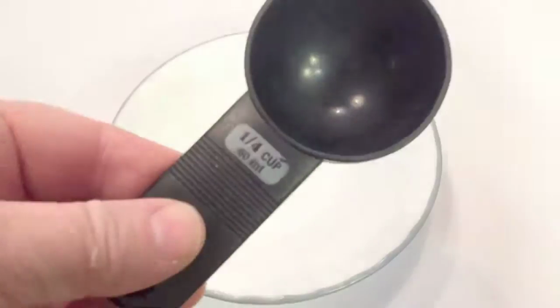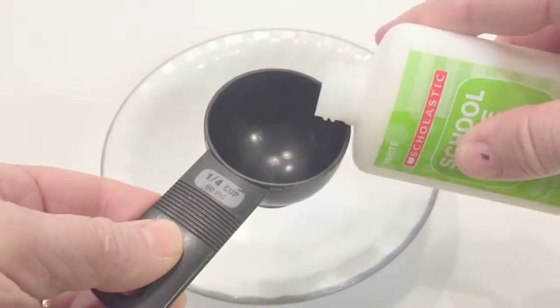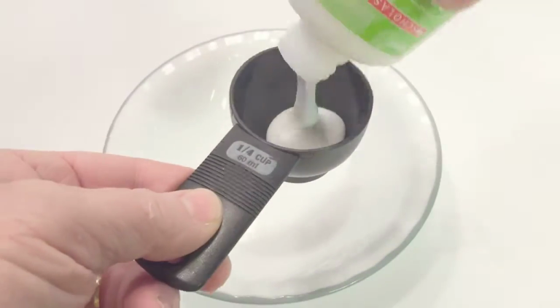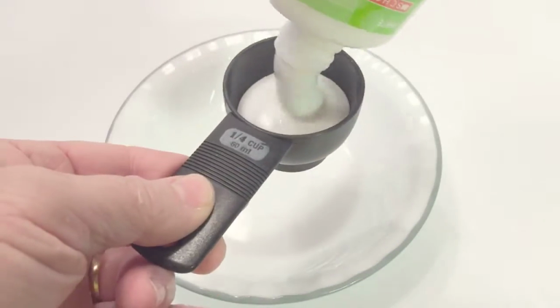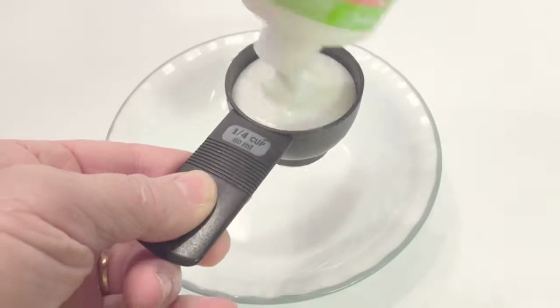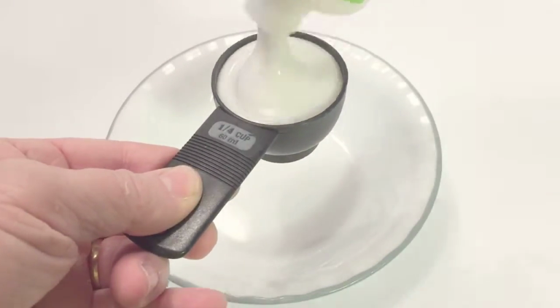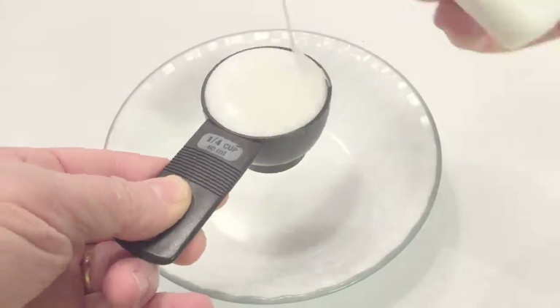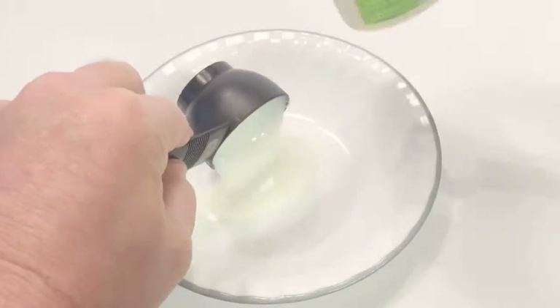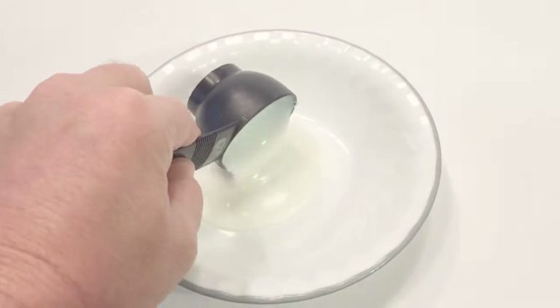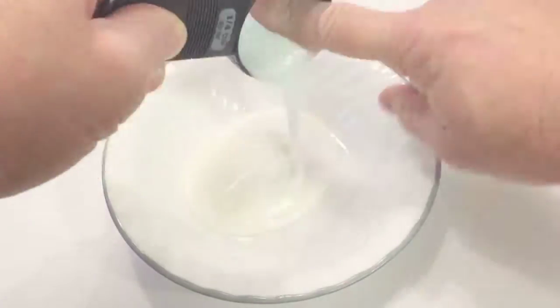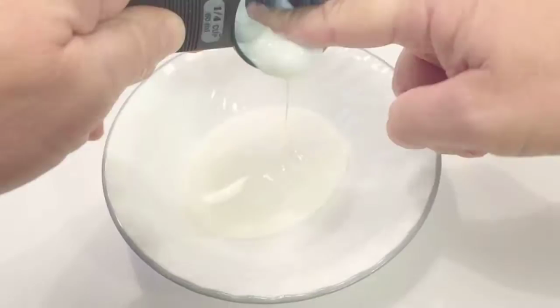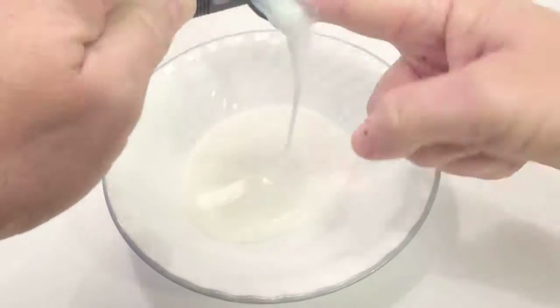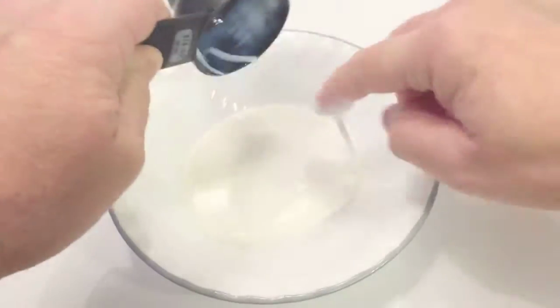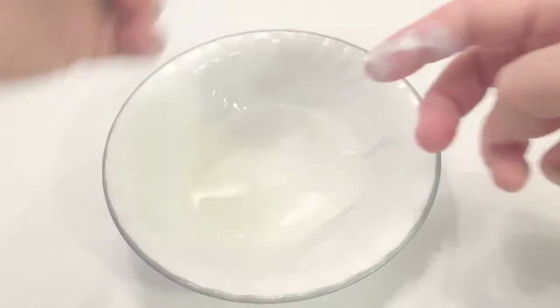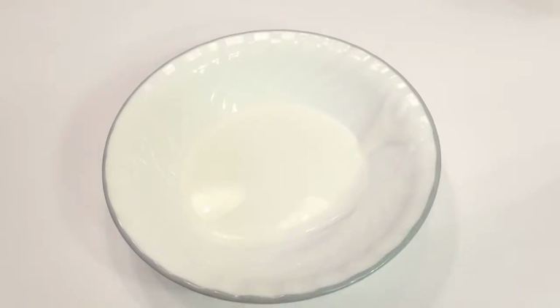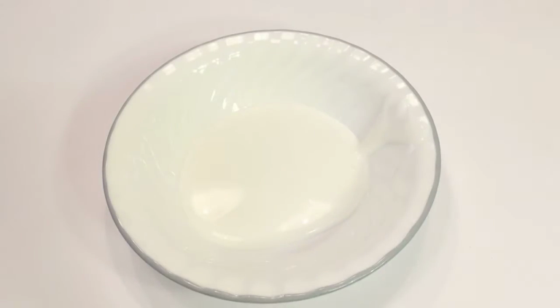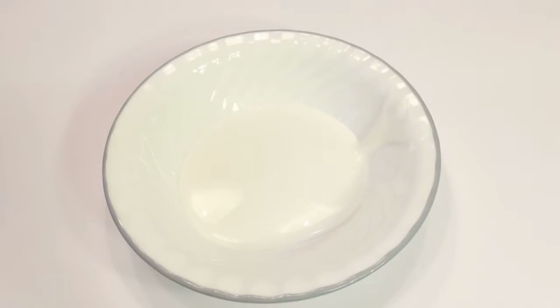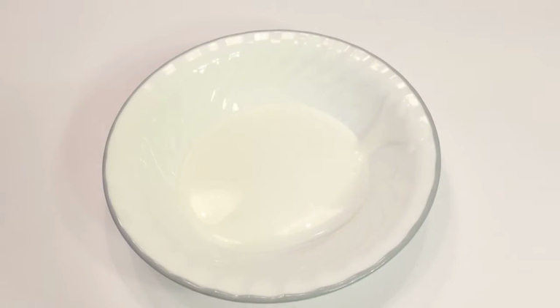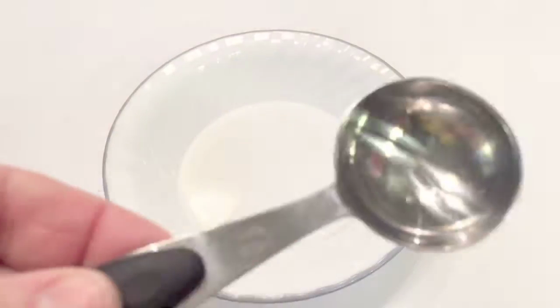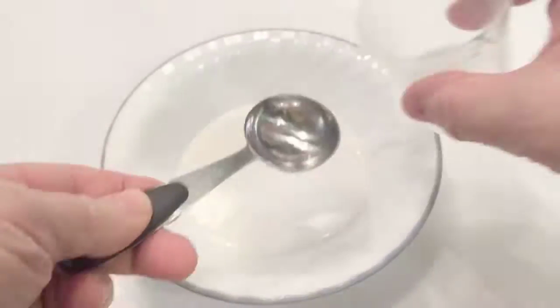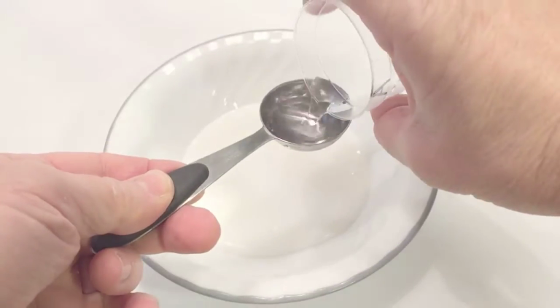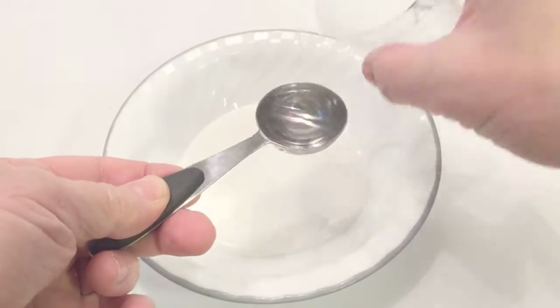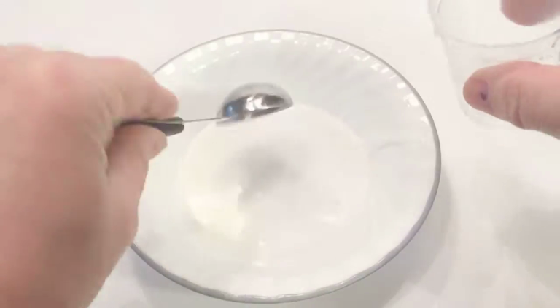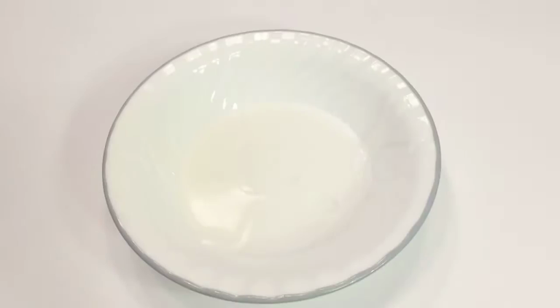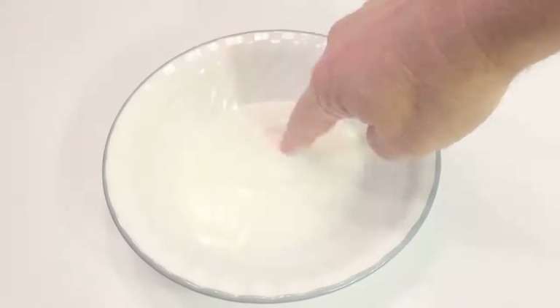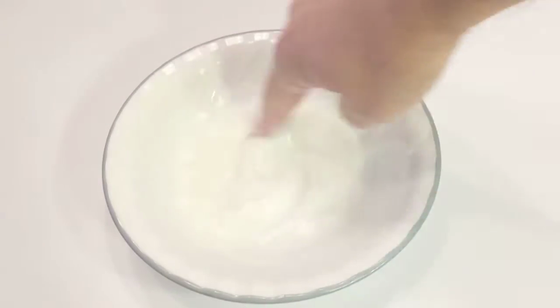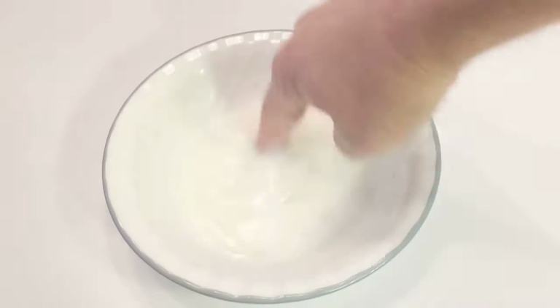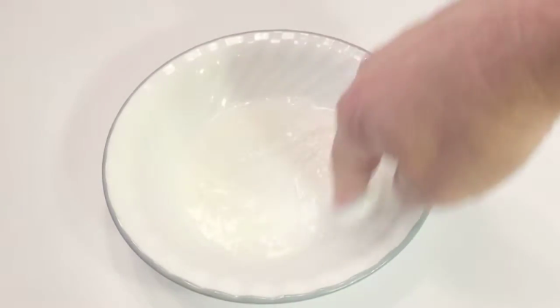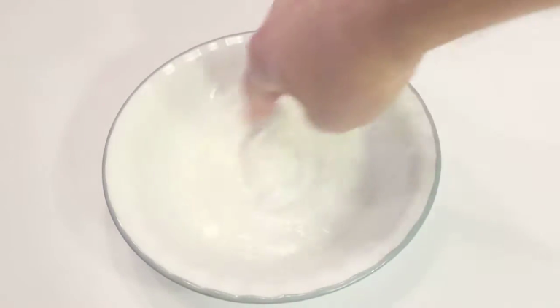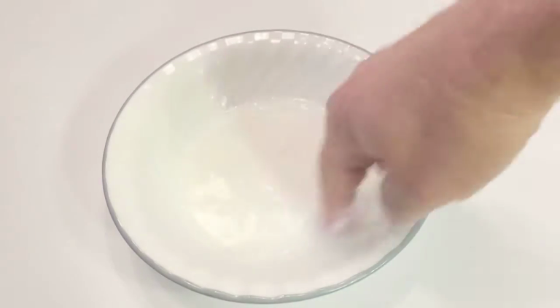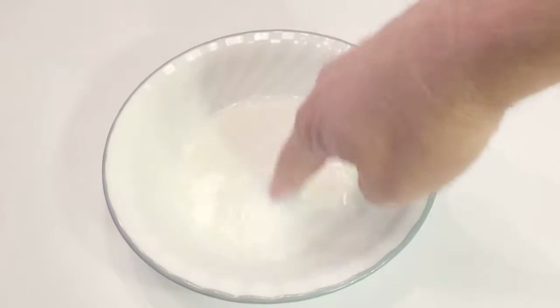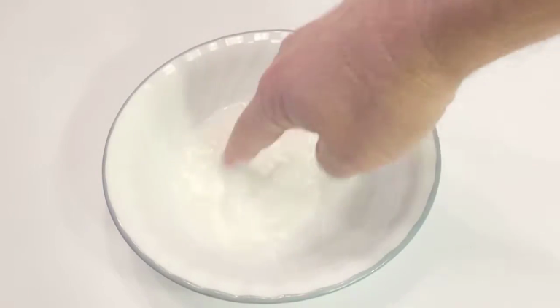First, pour a quarter cup of white glue into a bowl and then add one tablespoon of water. Then mix that up so it's in a consistent state.